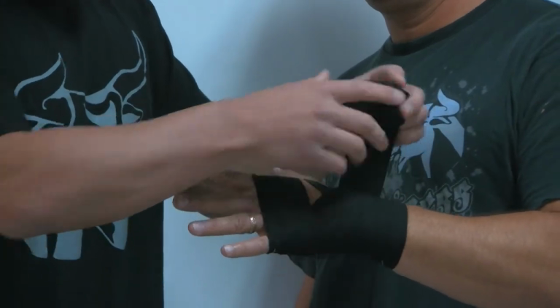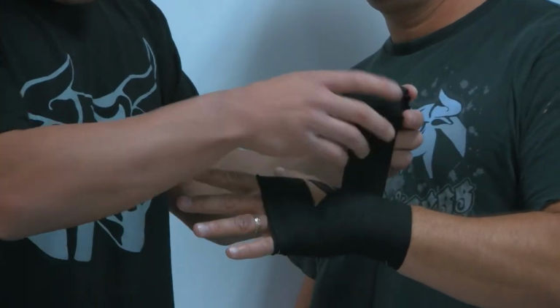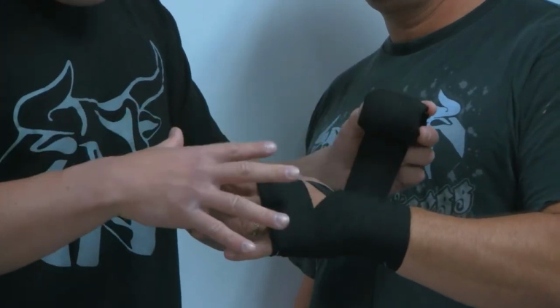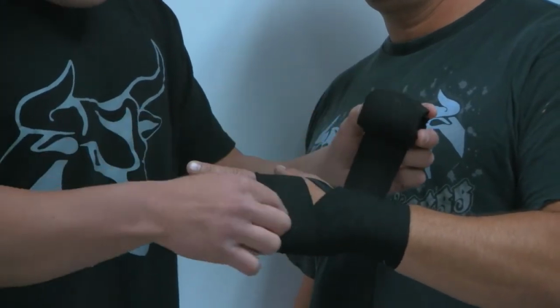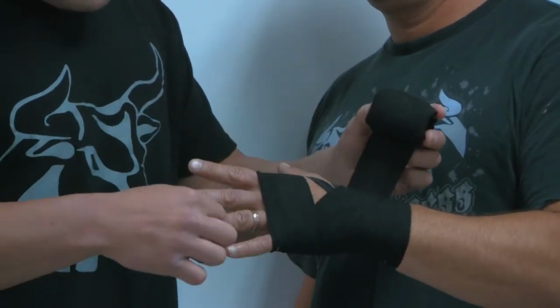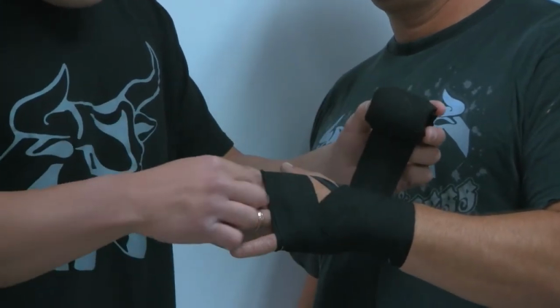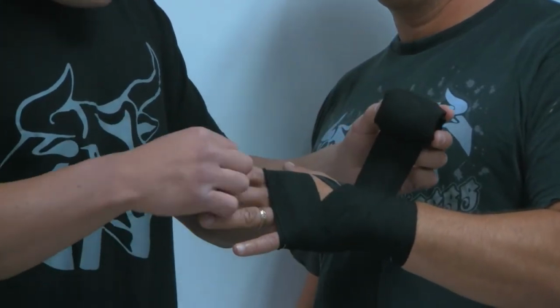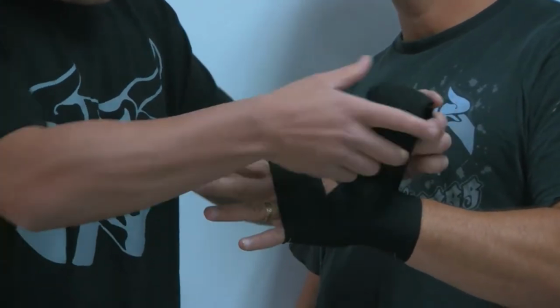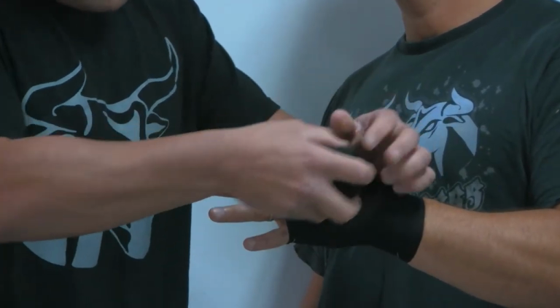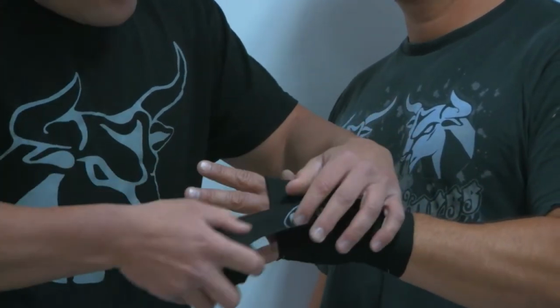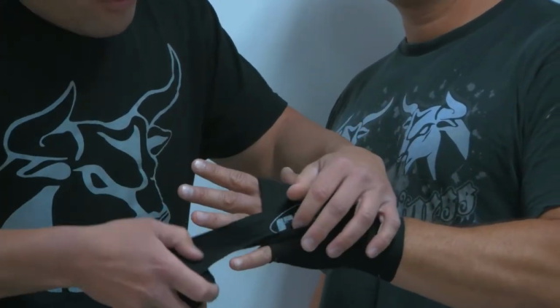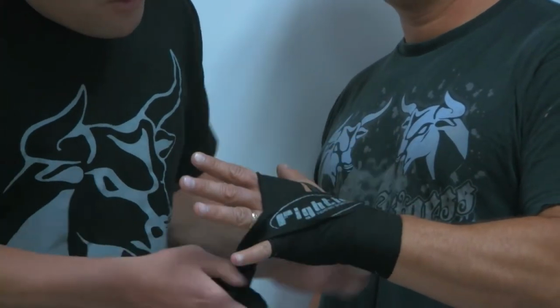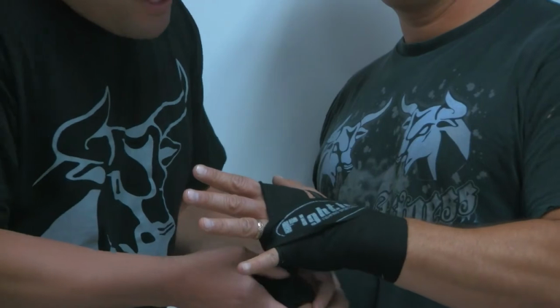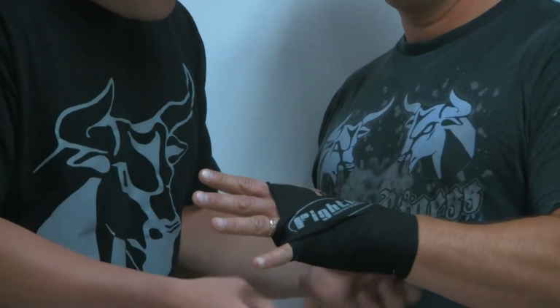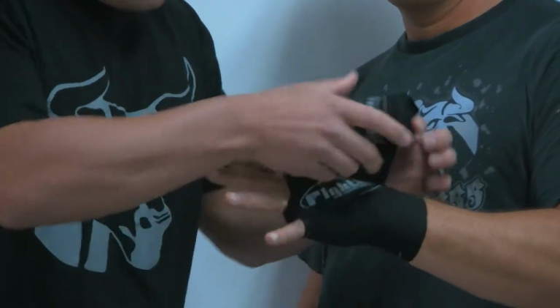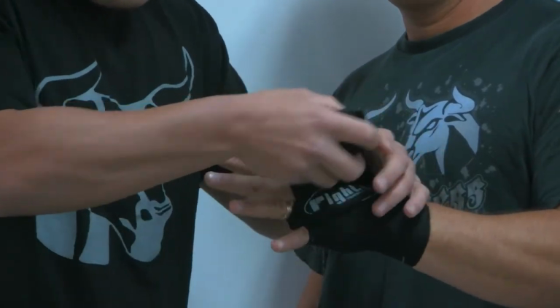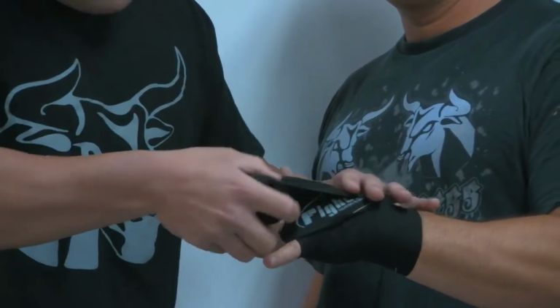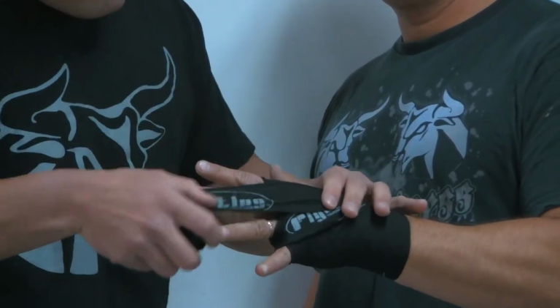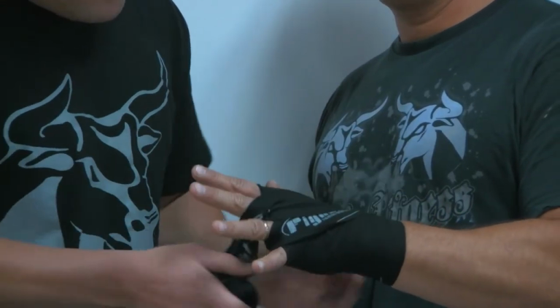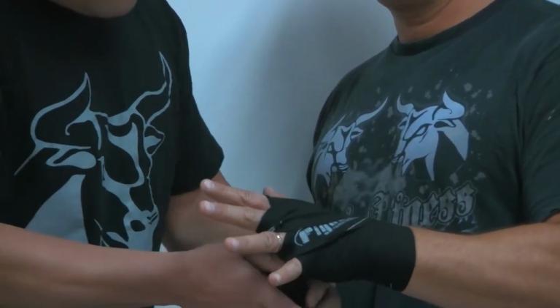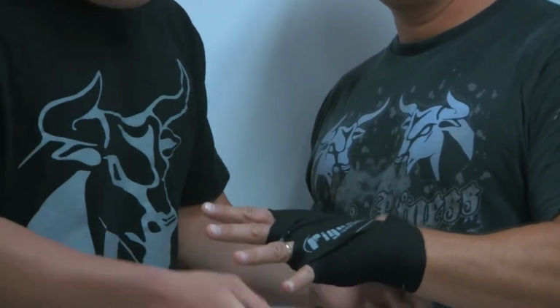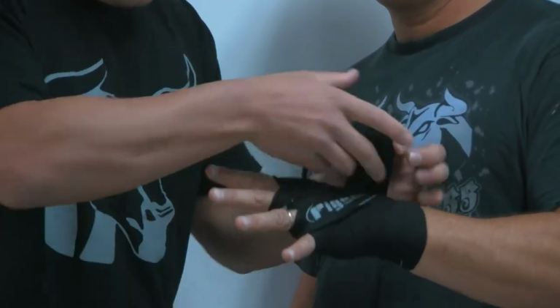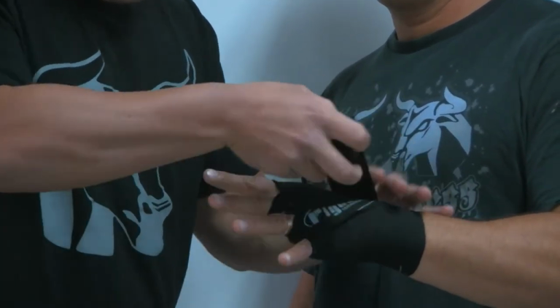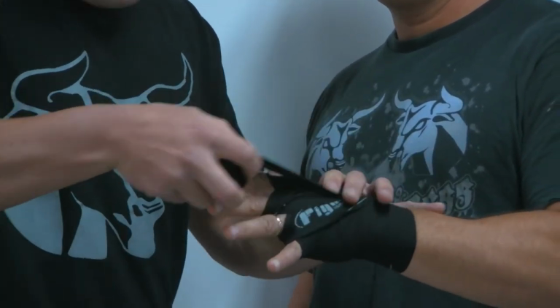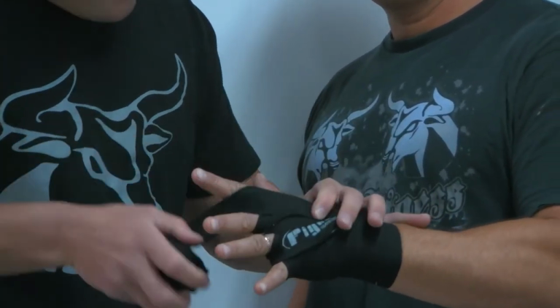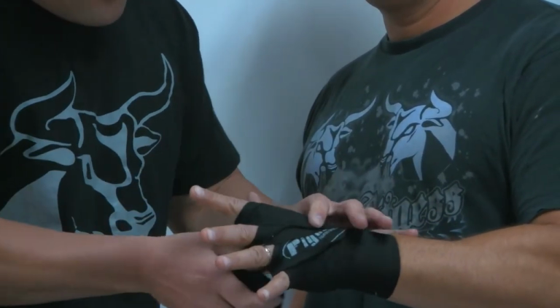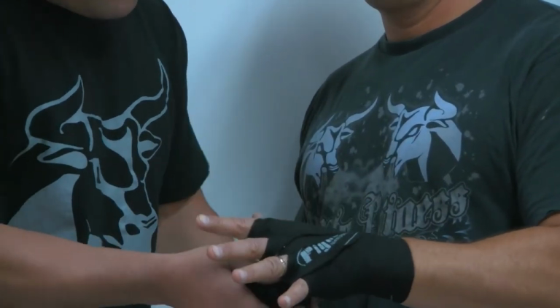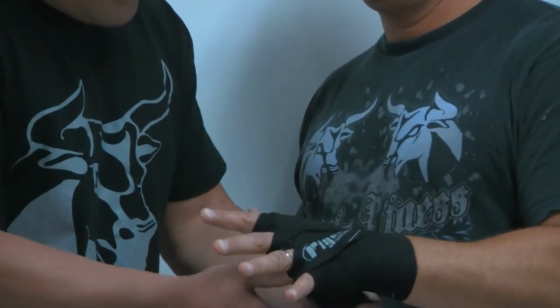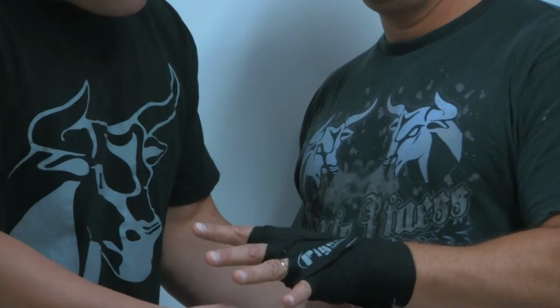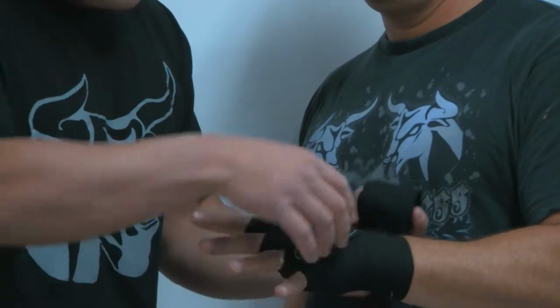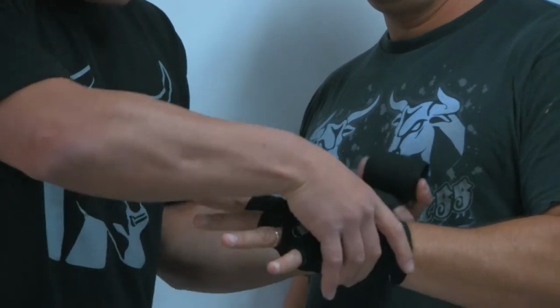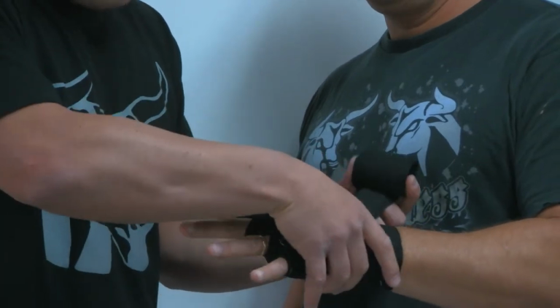Step three, we want to go through the fingers. So we're going to go through pinky, middle, pointer, and again return to our checkpoint.